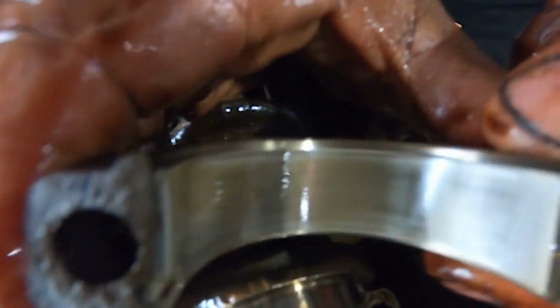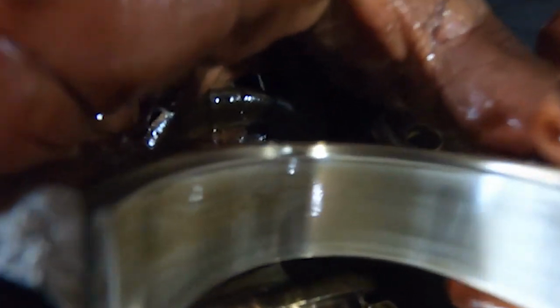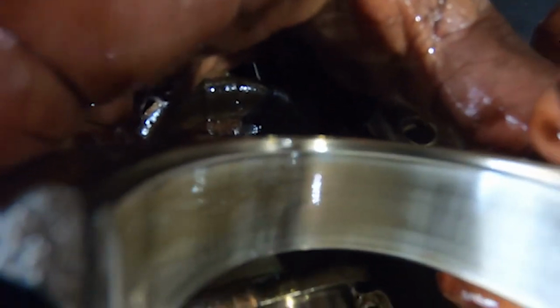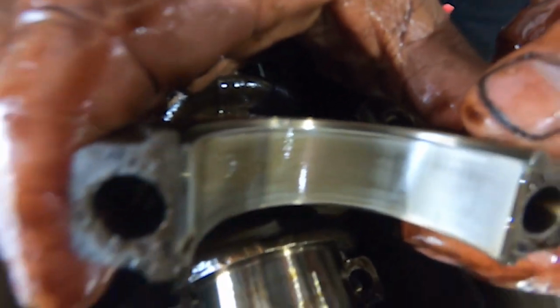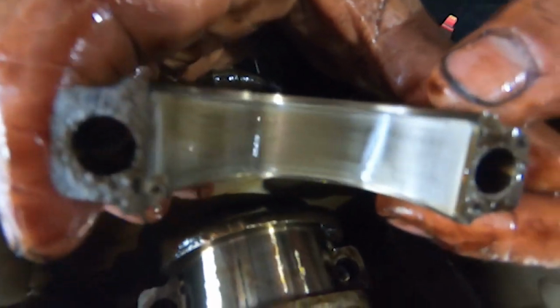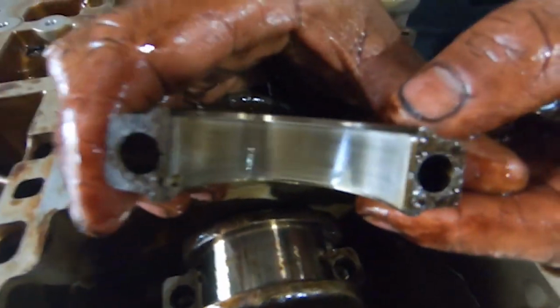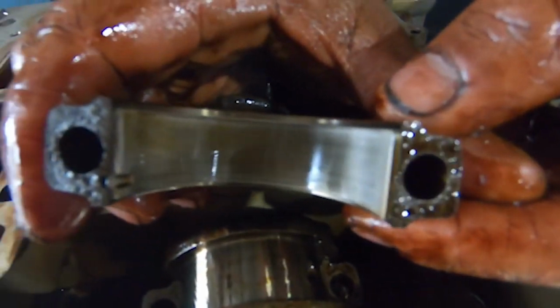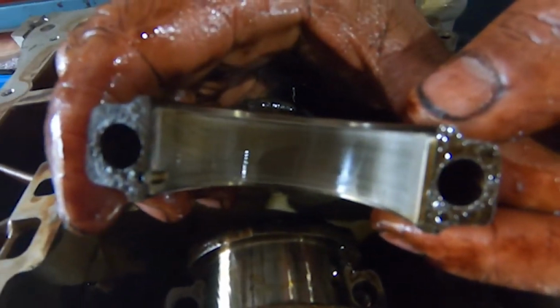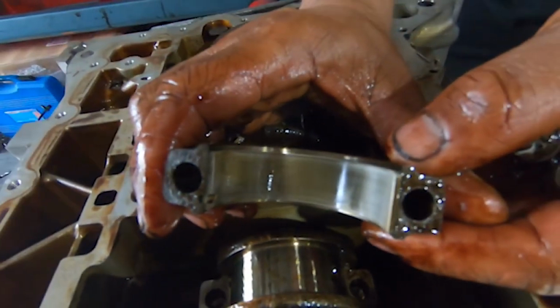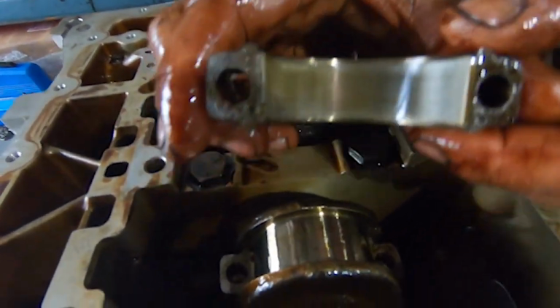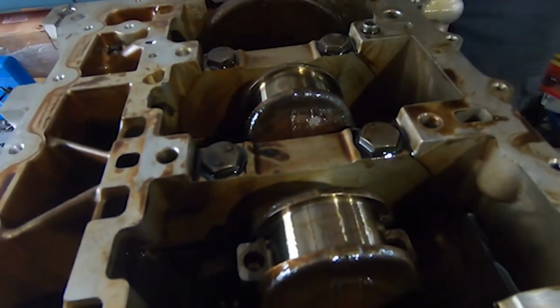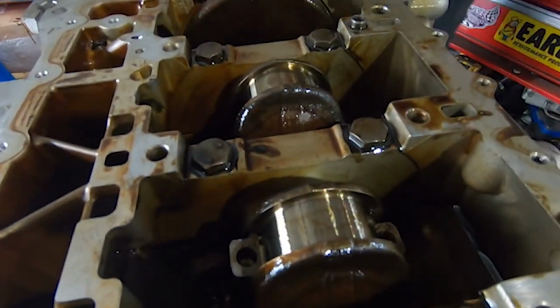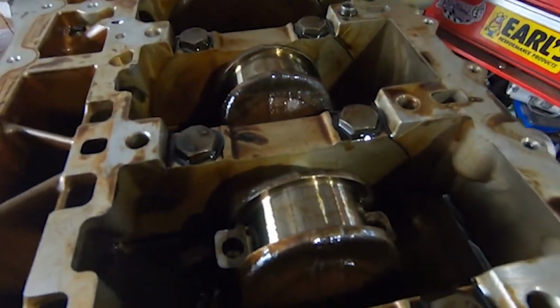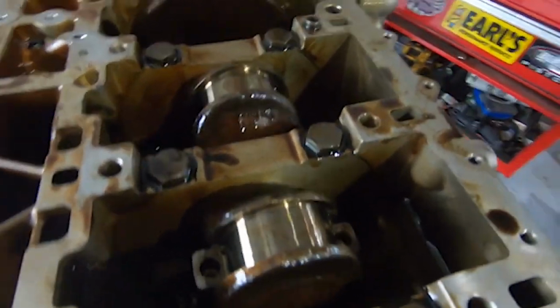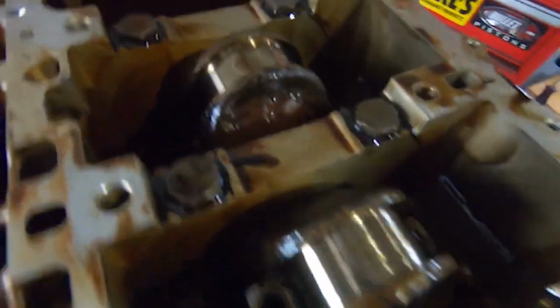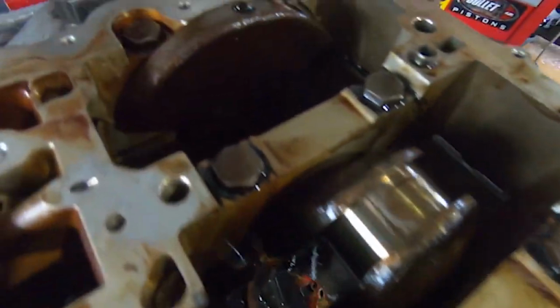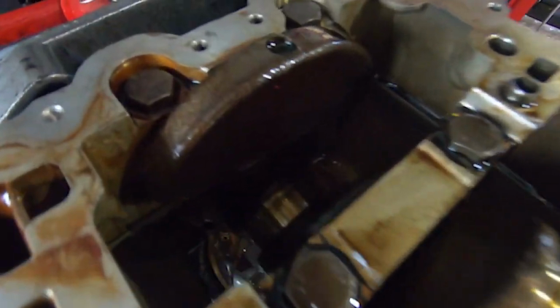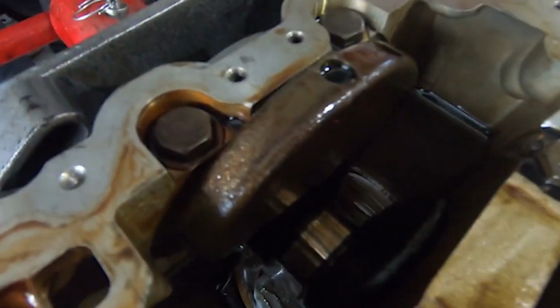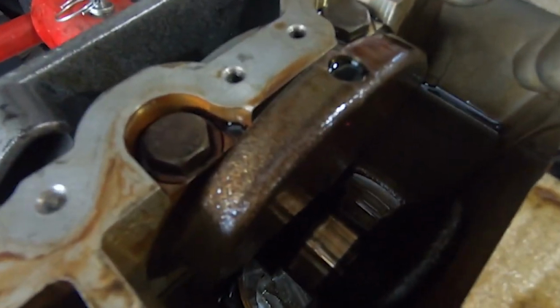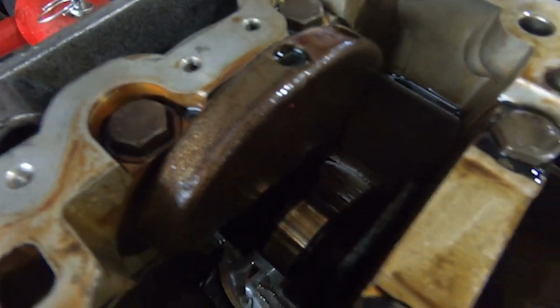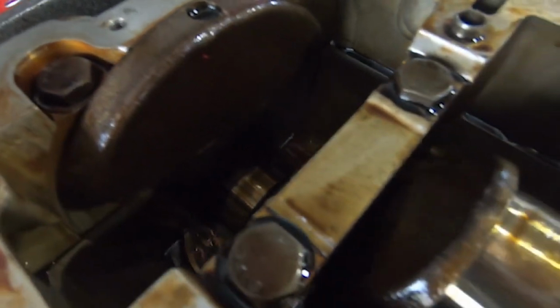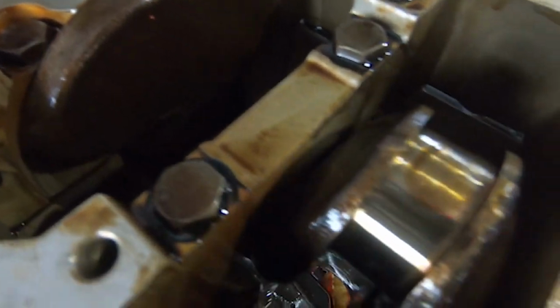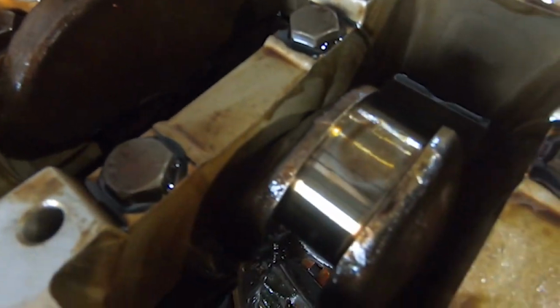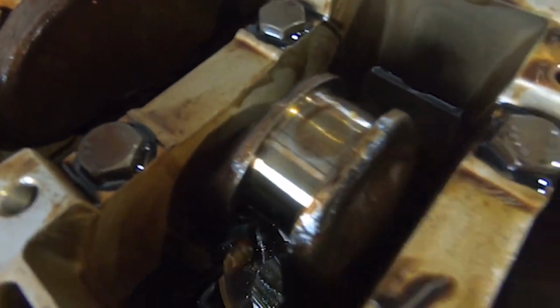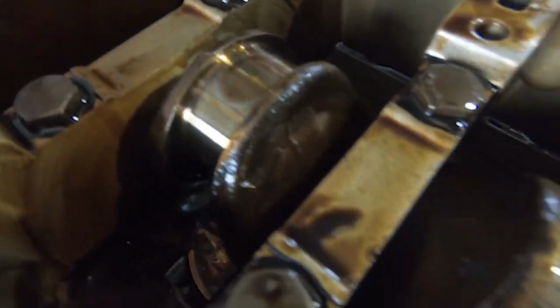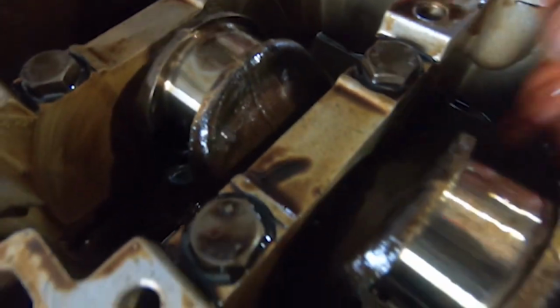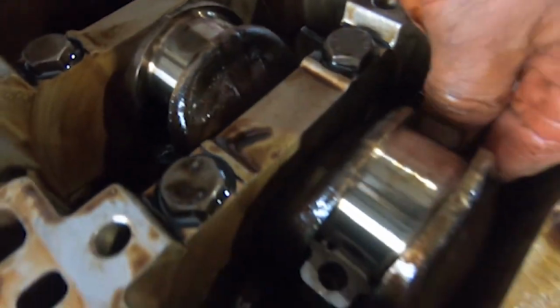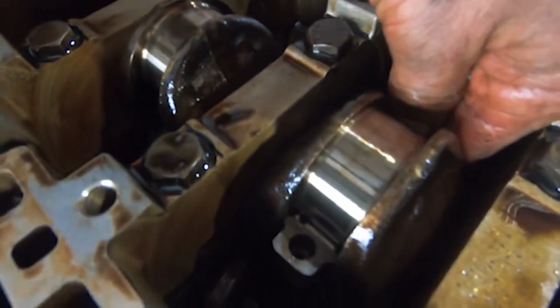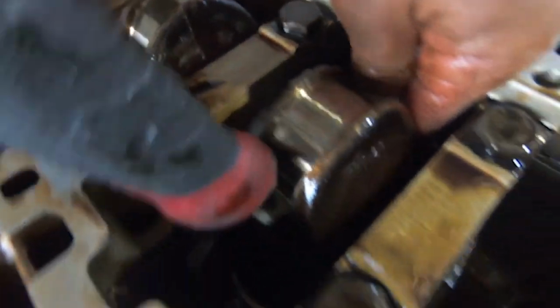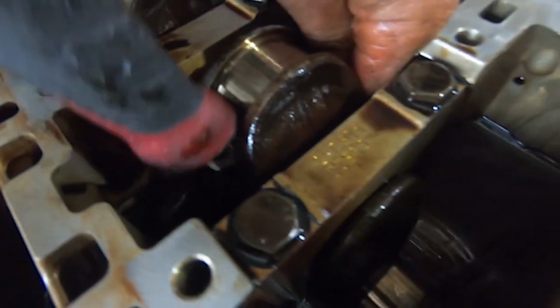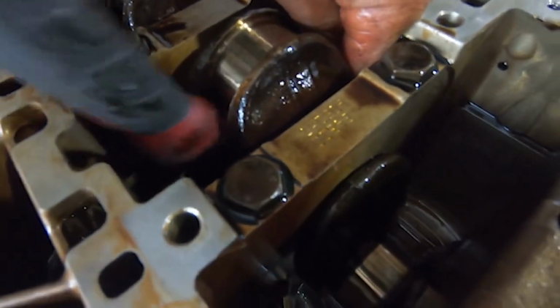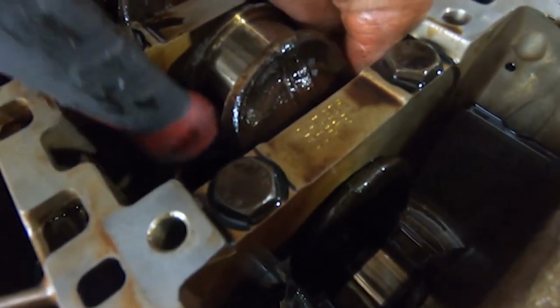Bearings are not too bad. The whole engine has been really, really healthy actually during the teardown - everything's been what you'd expect for the kilometres, if not better. Certainly we could have had another 100,000 Ks left in it if it had been looked after.